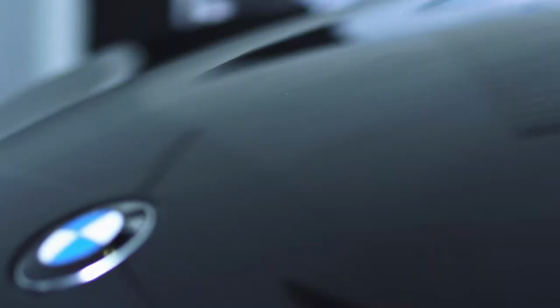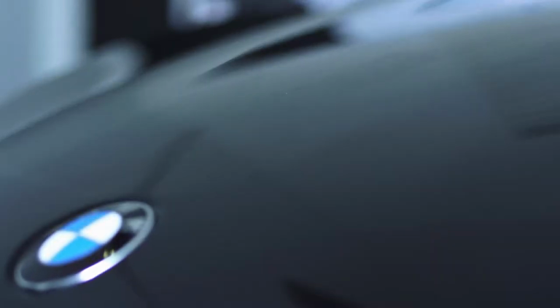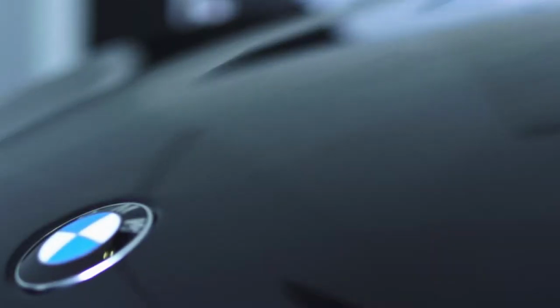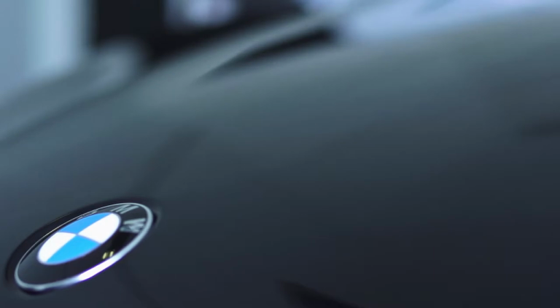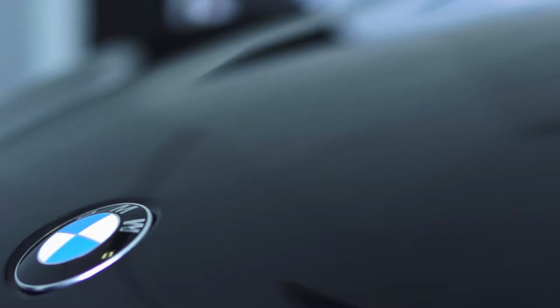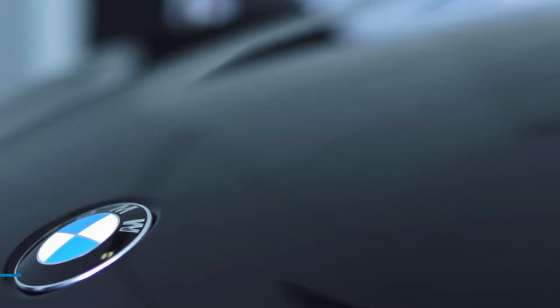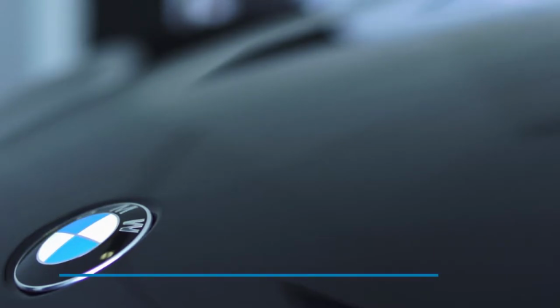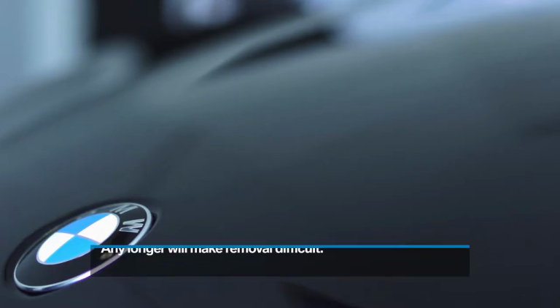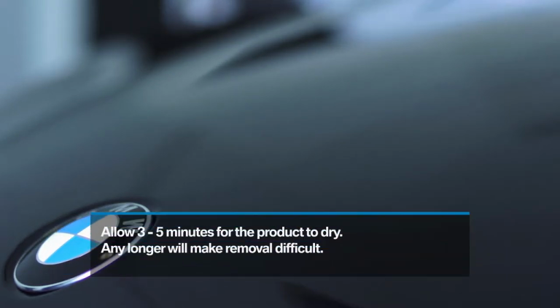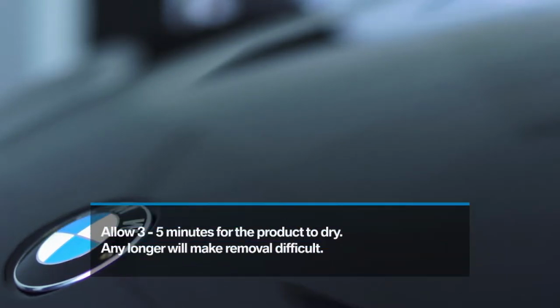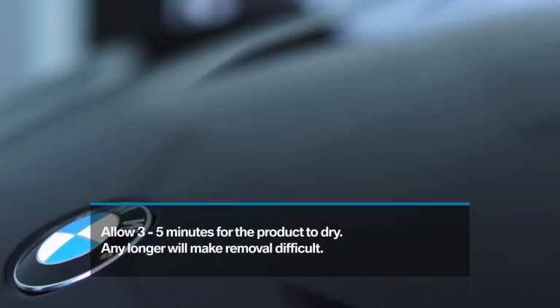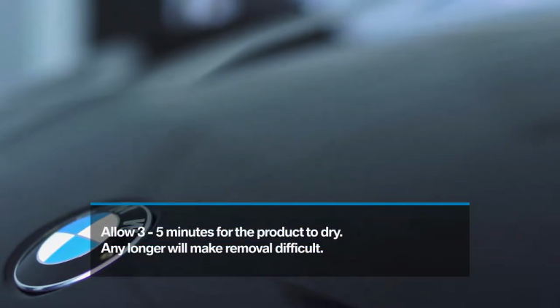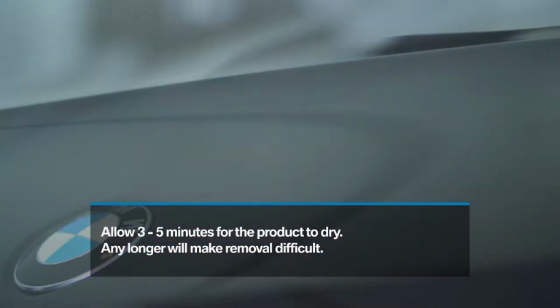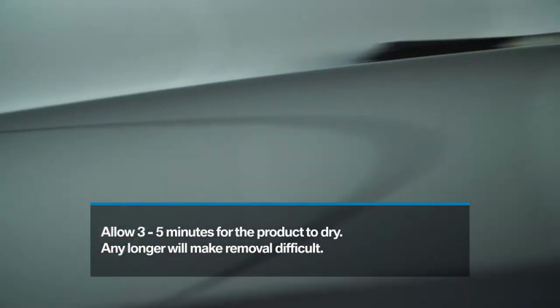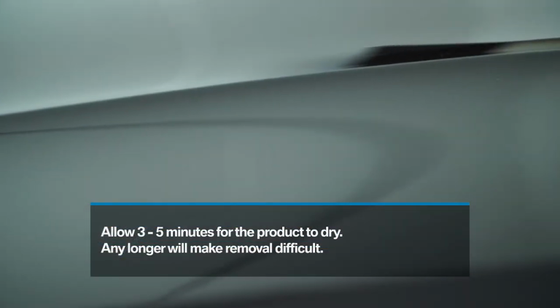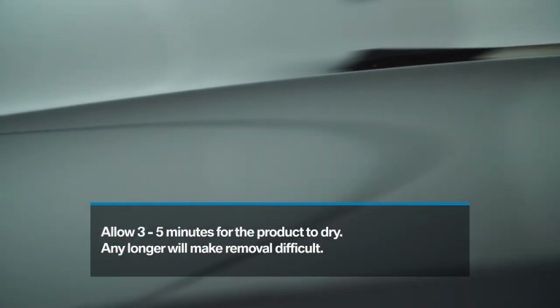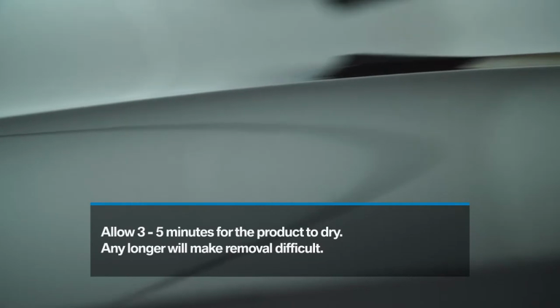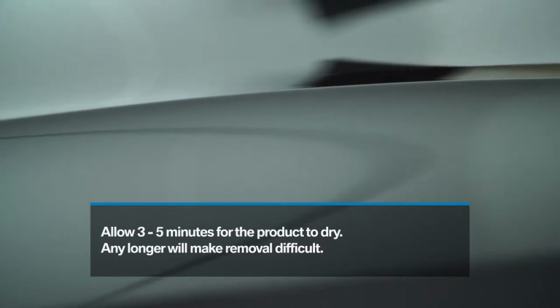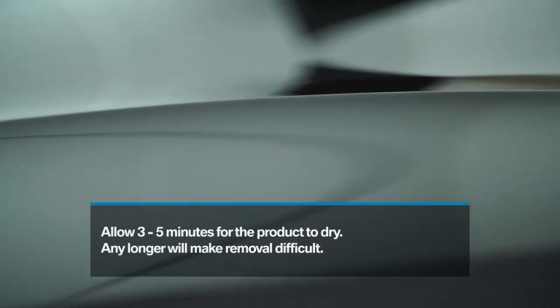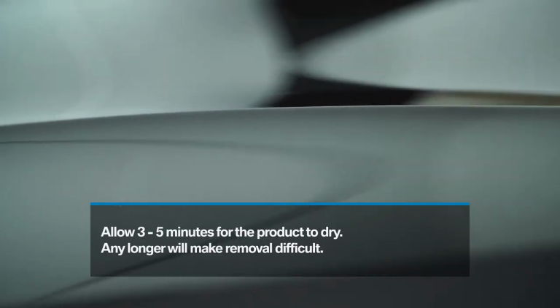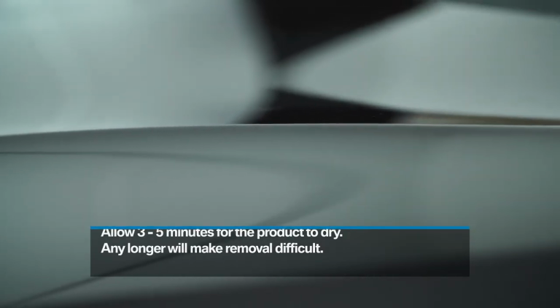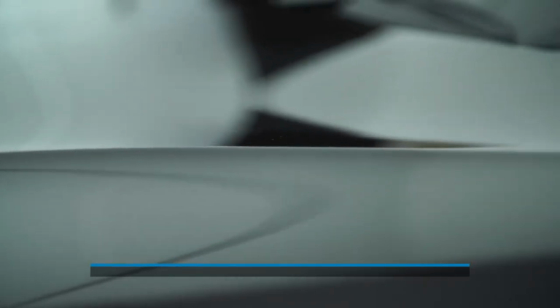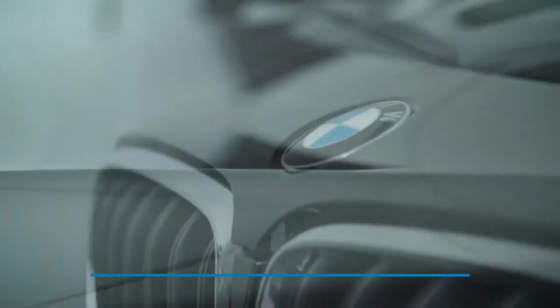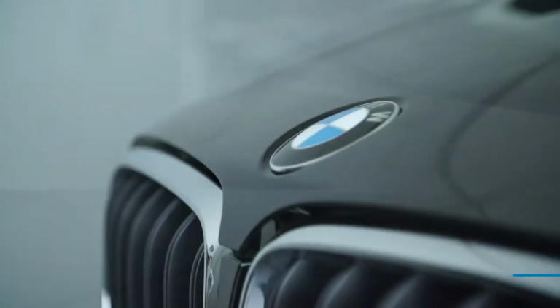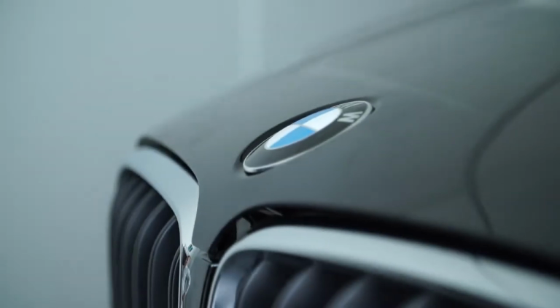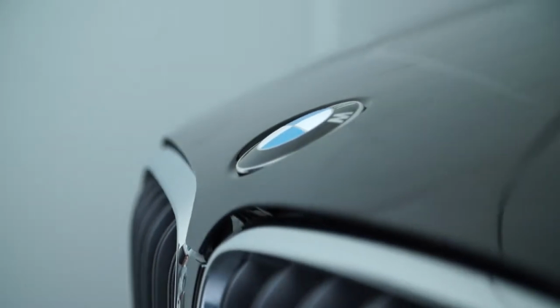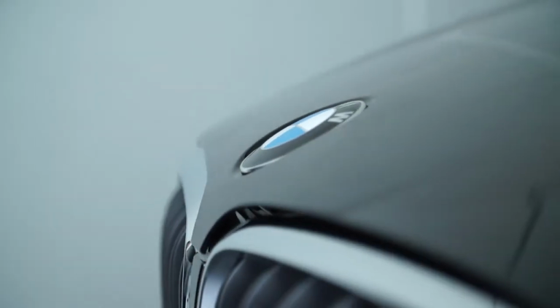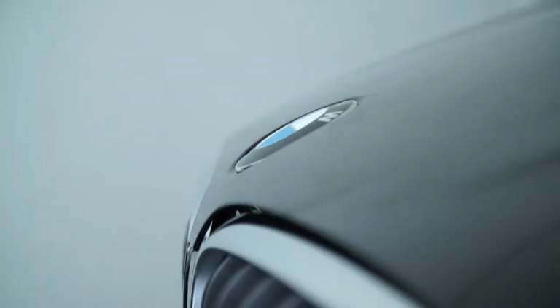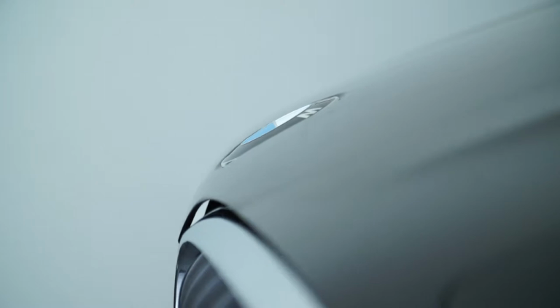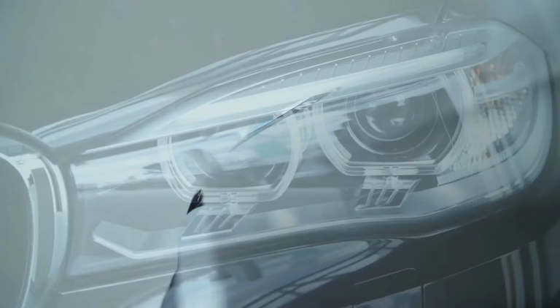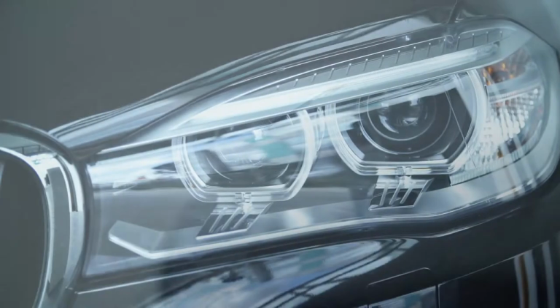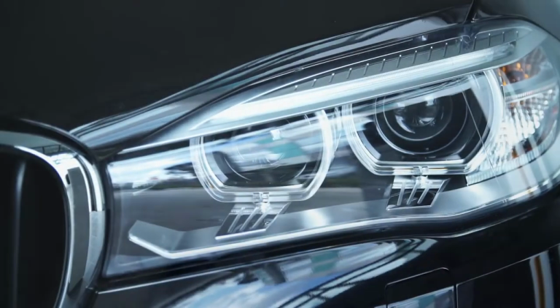Depending on ambient temperature, a waiting time of around three to five minutes is required, as this allows the product to adhere to the paintwork. Any longer will make removal difficult and put too much heat into the surface when removing.